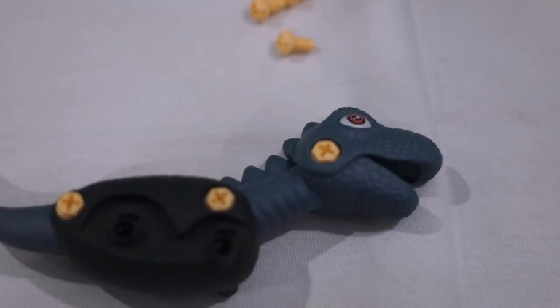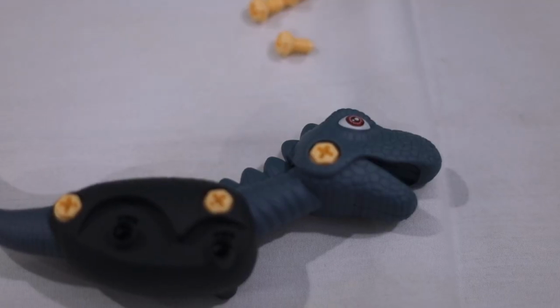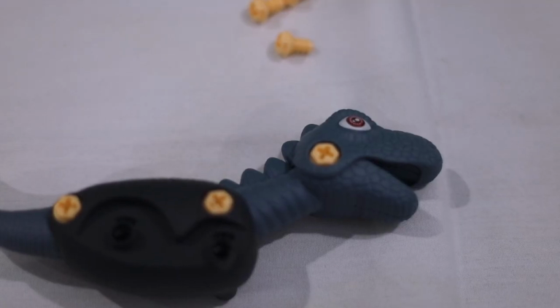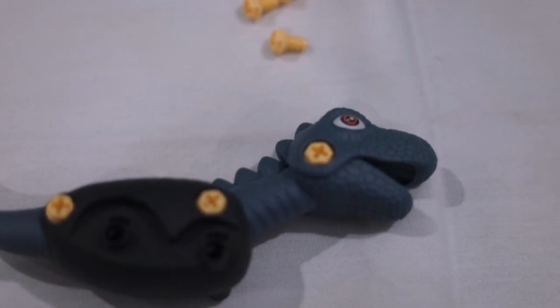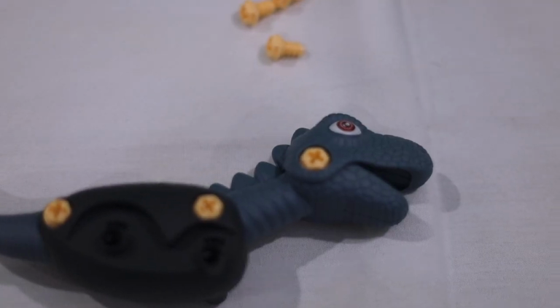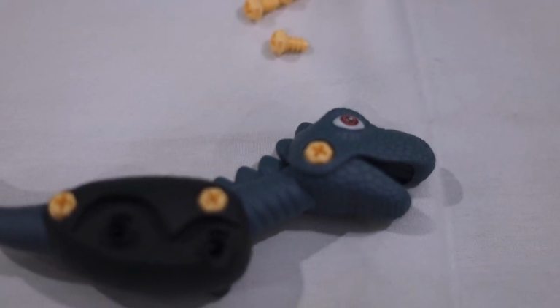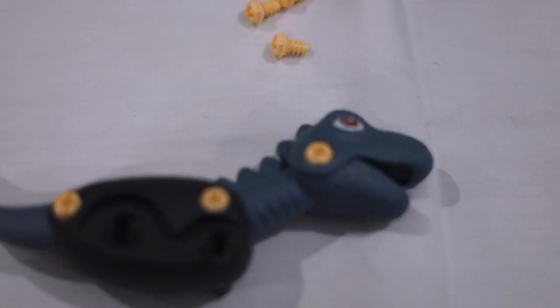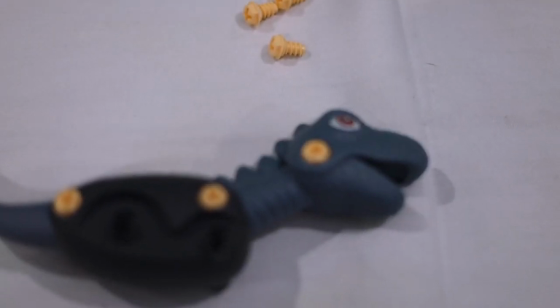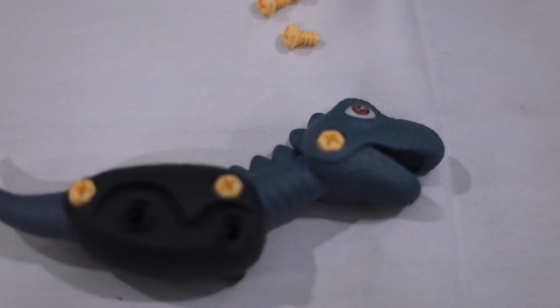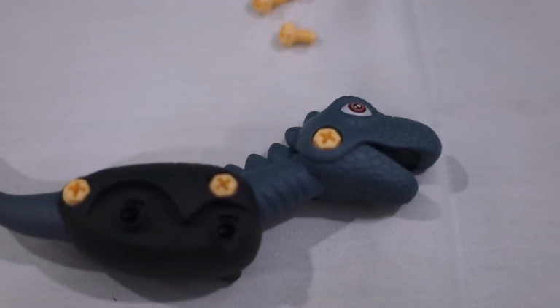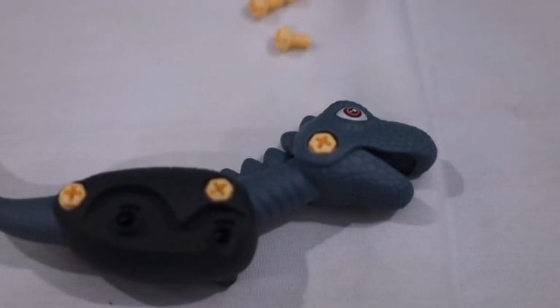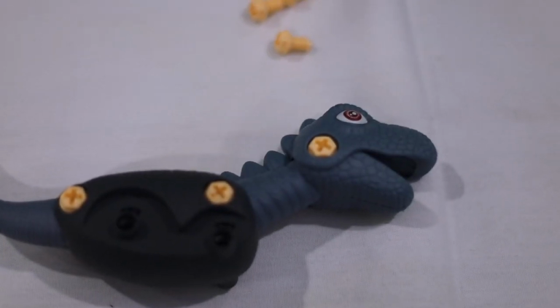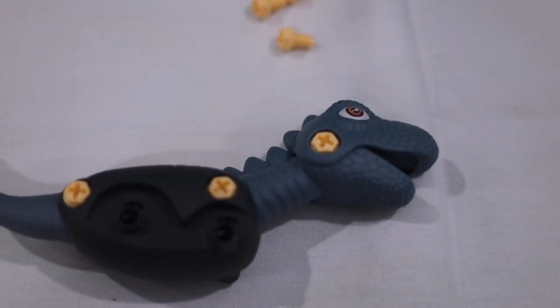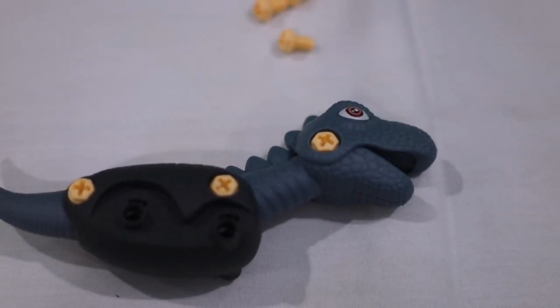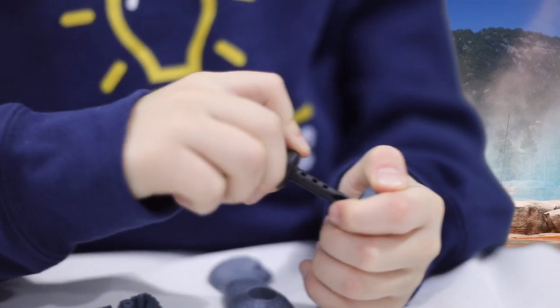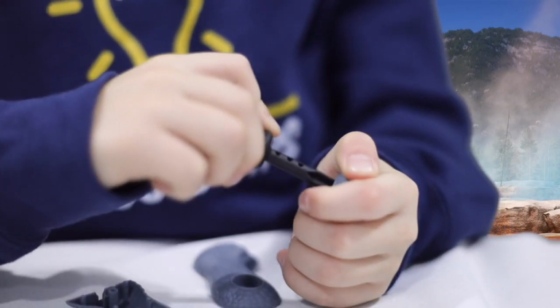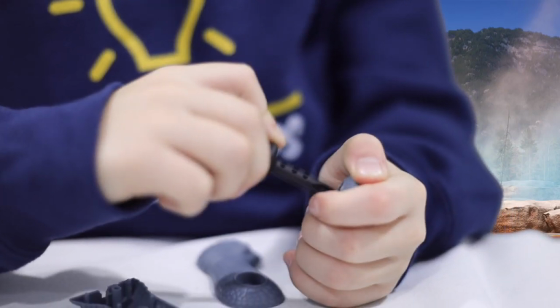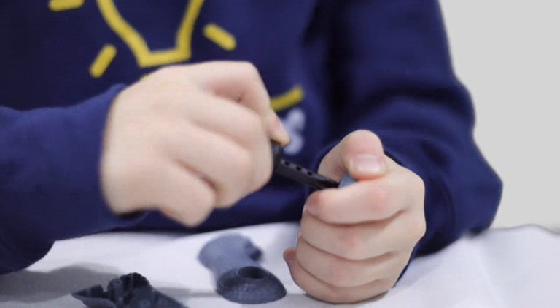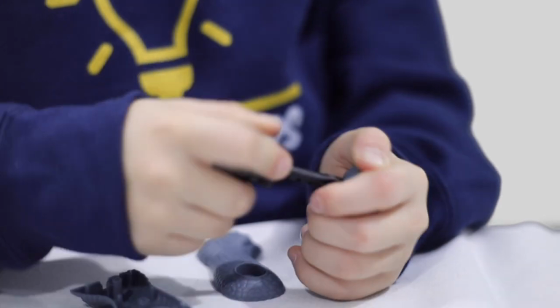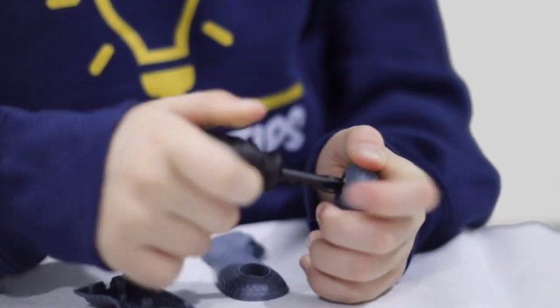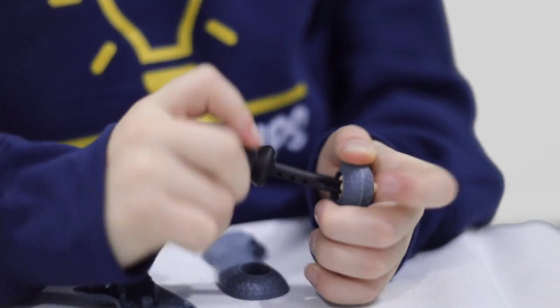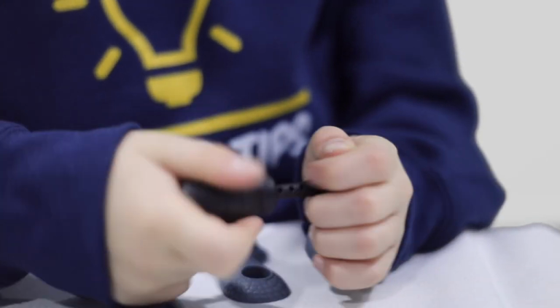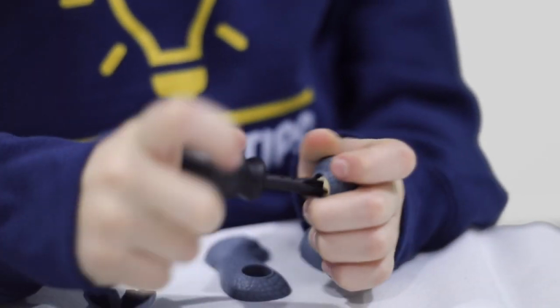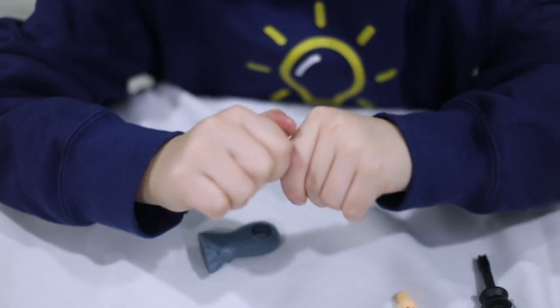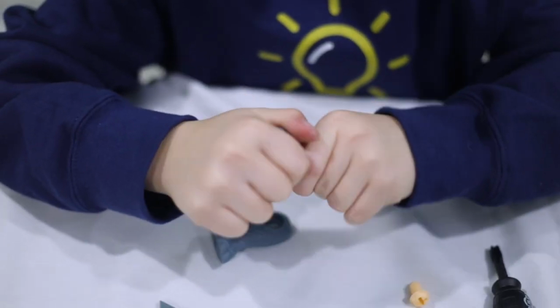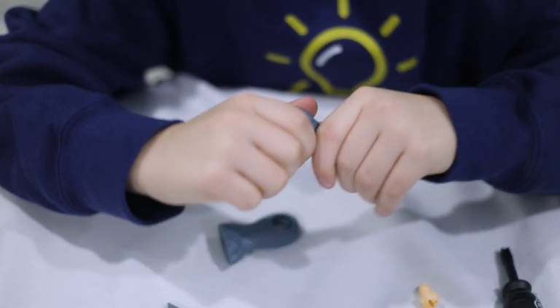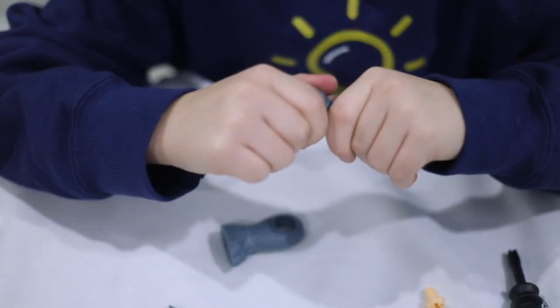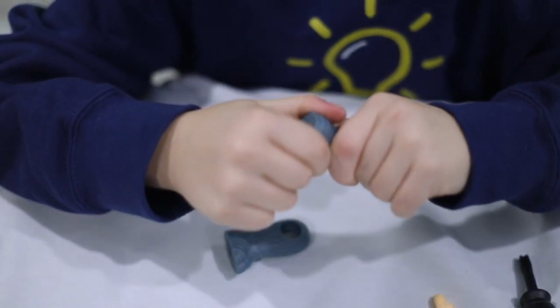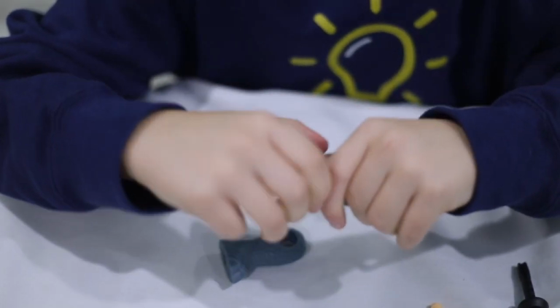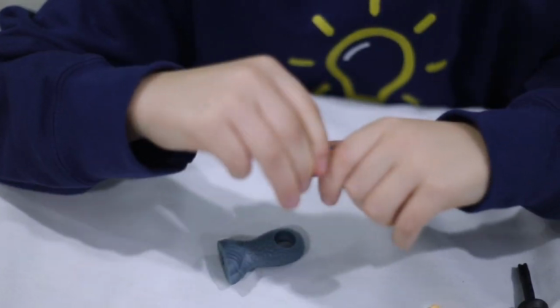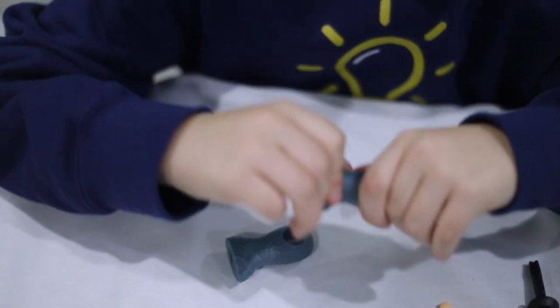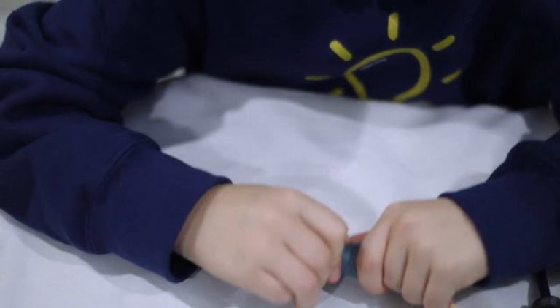First you put on the head and then you attach the body and the tail. And now we're working on the legs. Line the little things up and snap it.